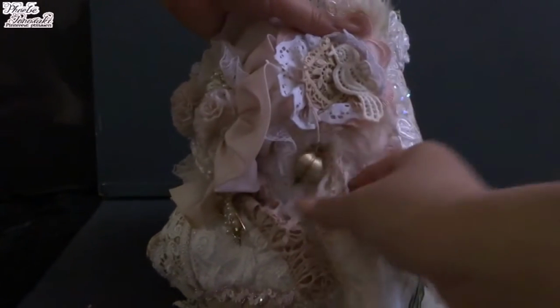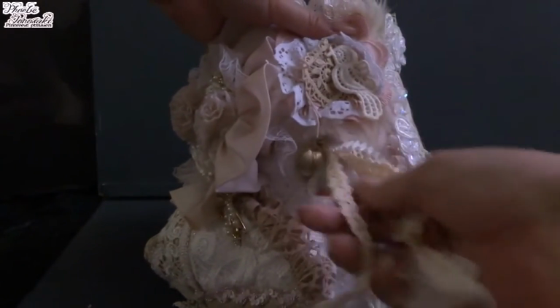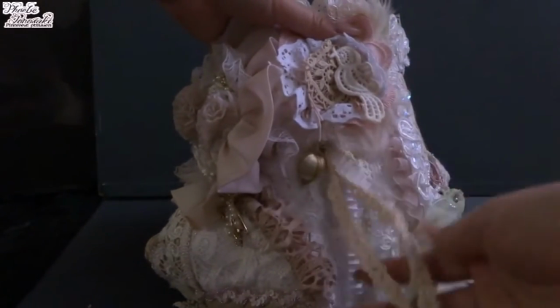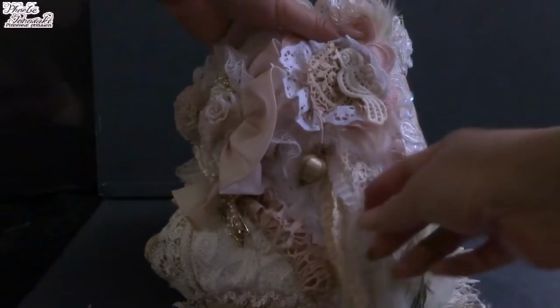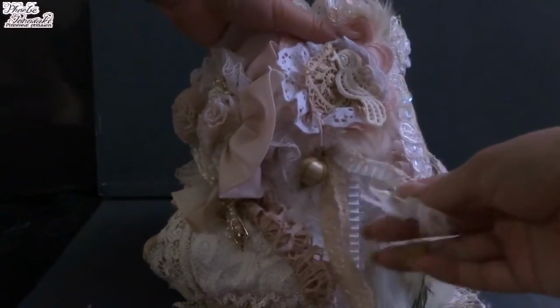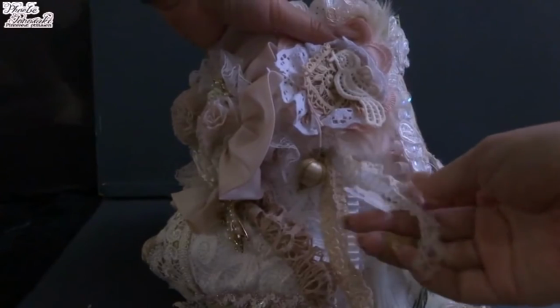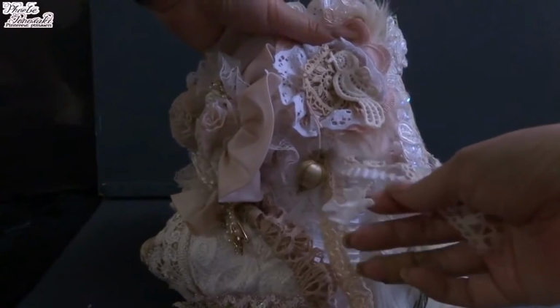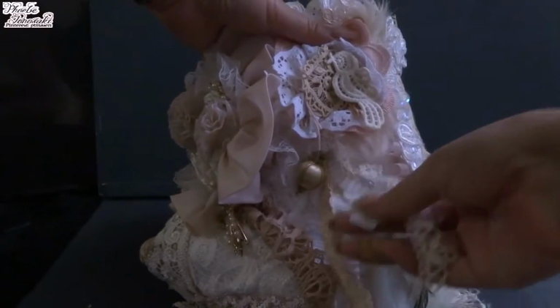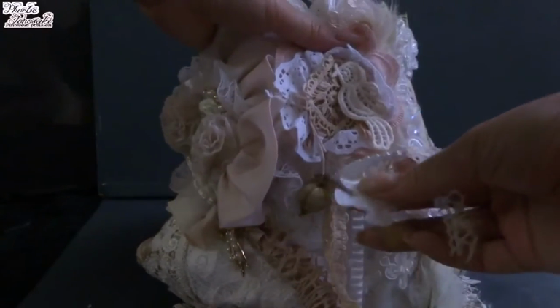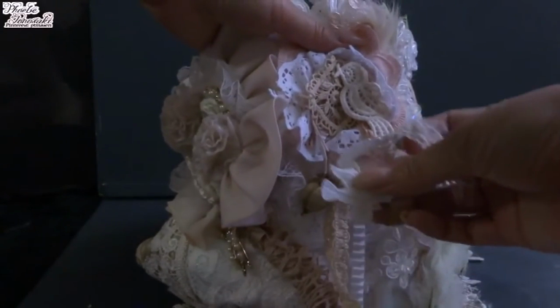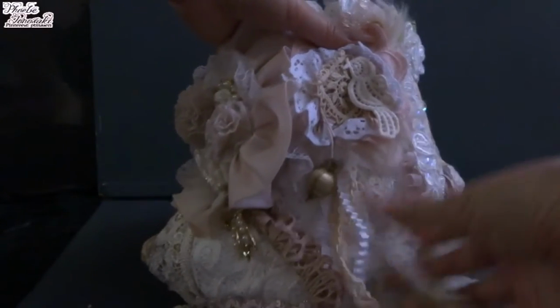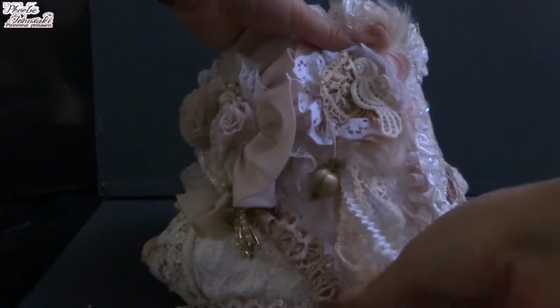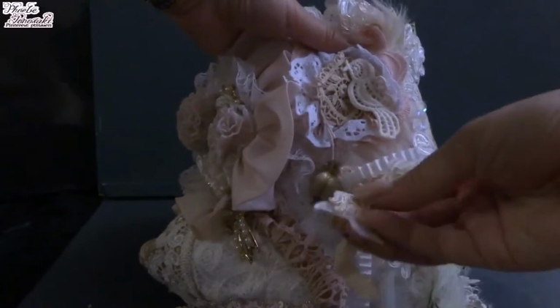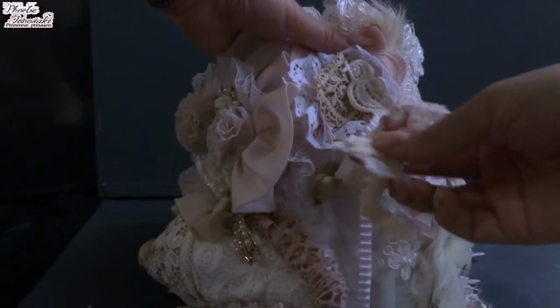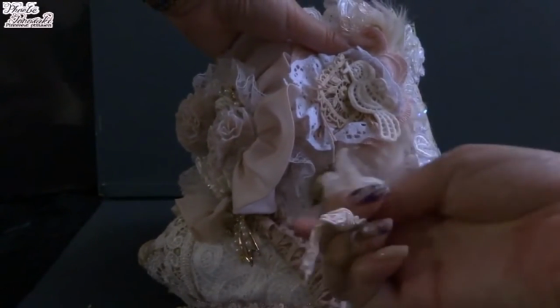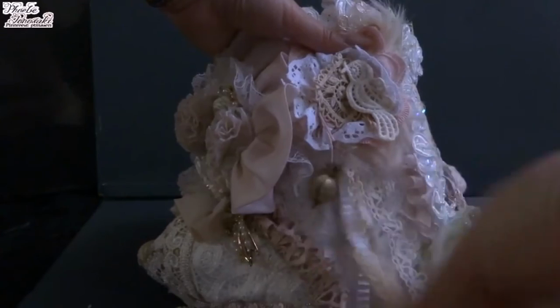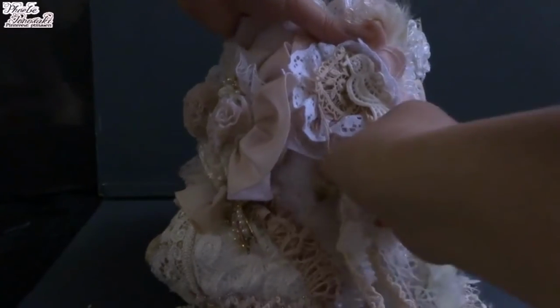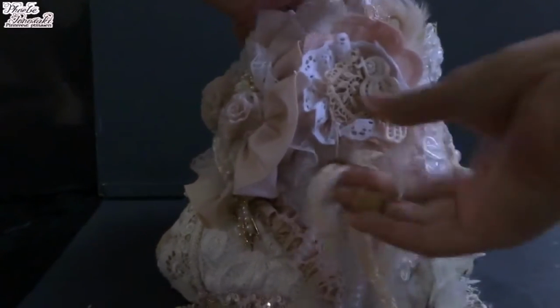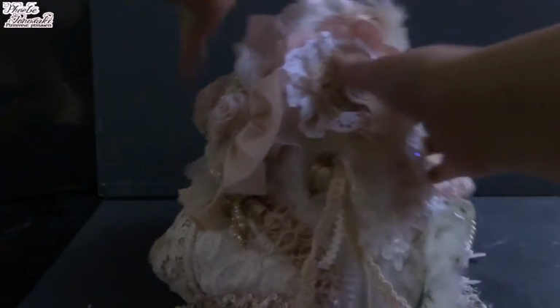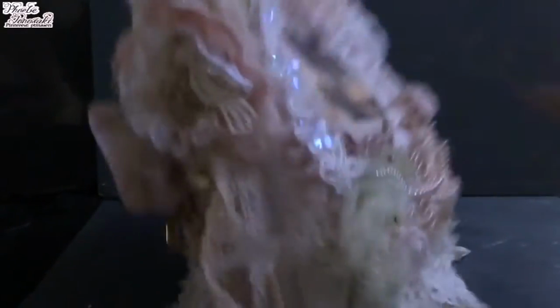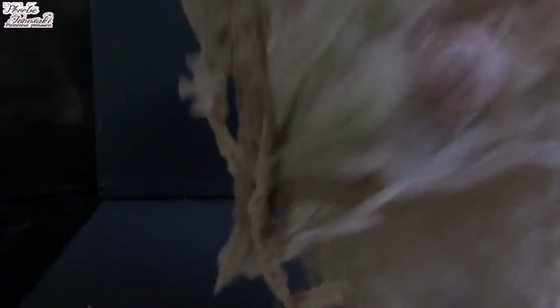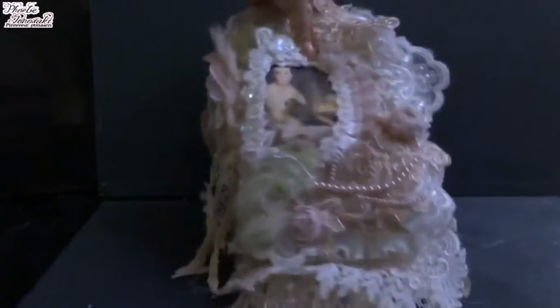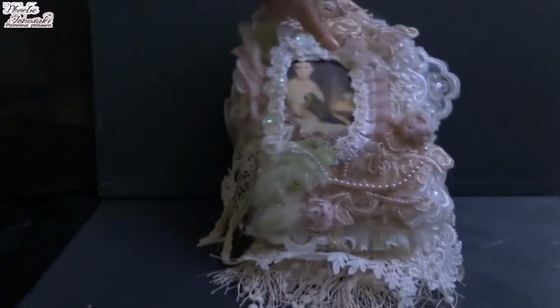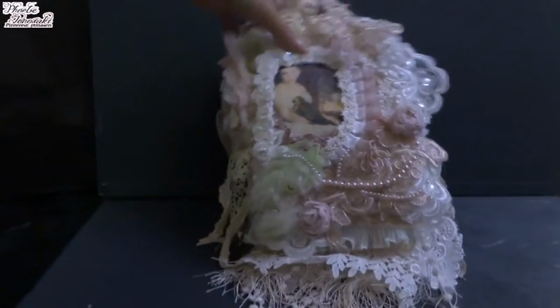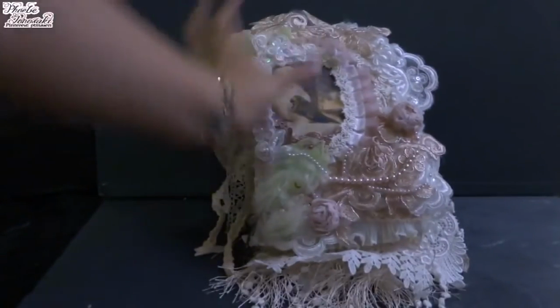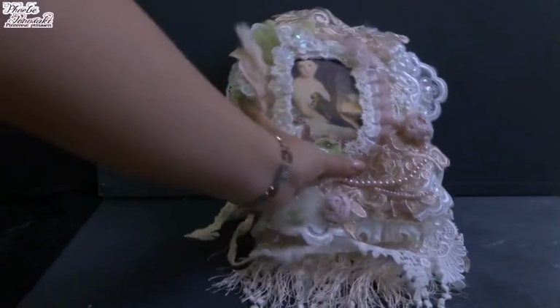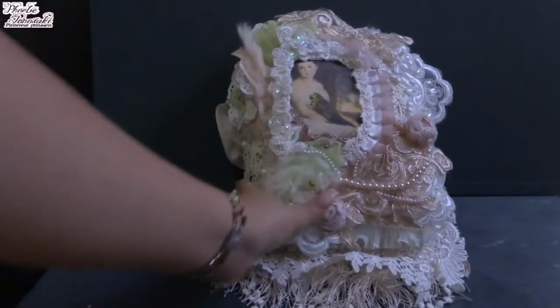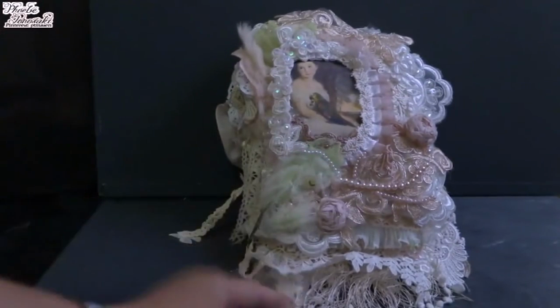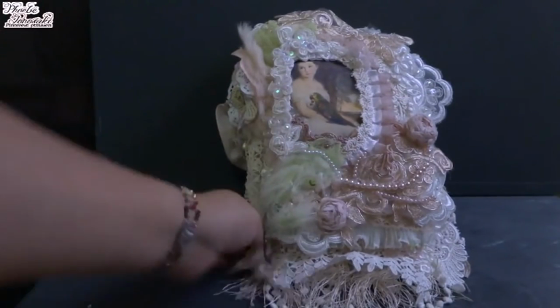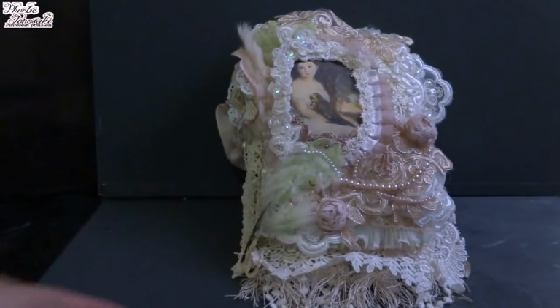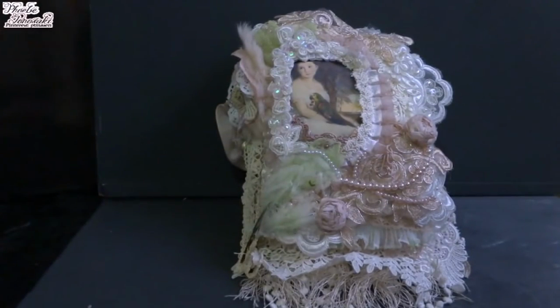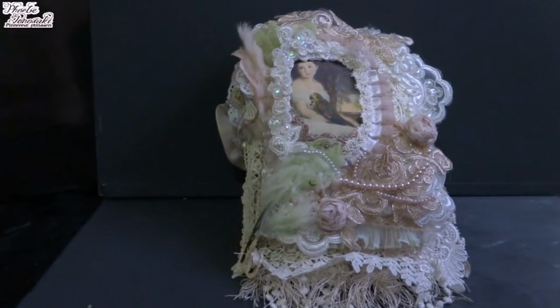And lastly, on the spine there is another bird flying, and some trims with birds. So this is my lace book for my budgie — I hope you like it, thank you.